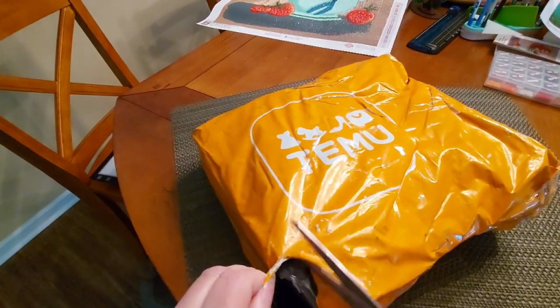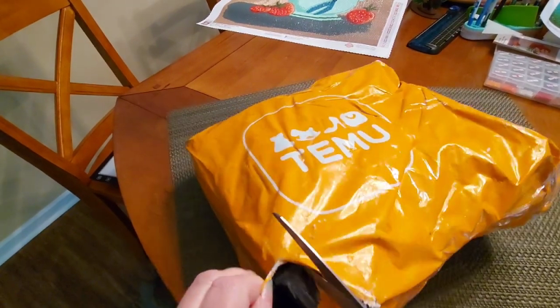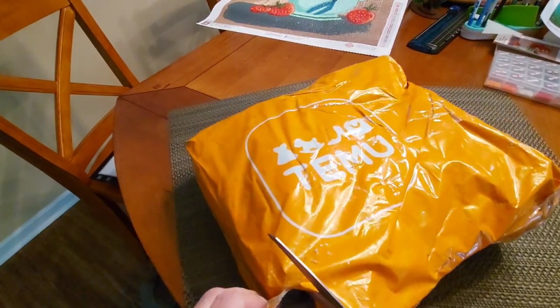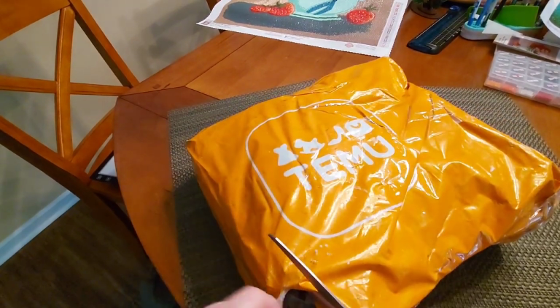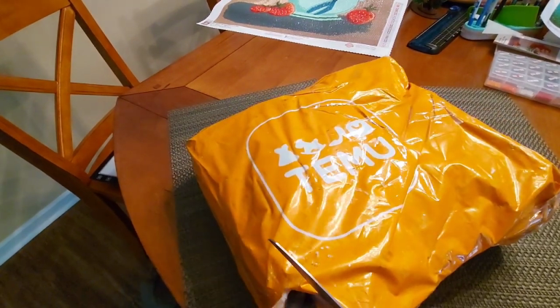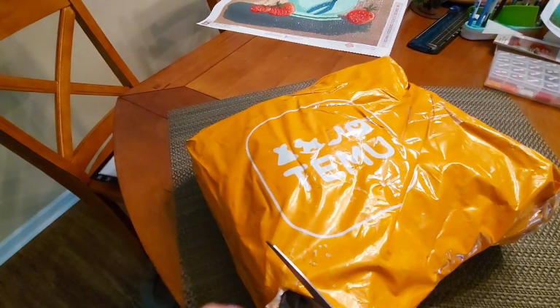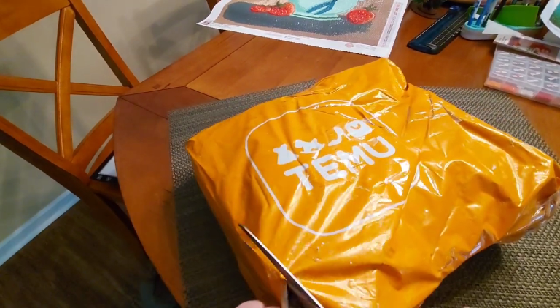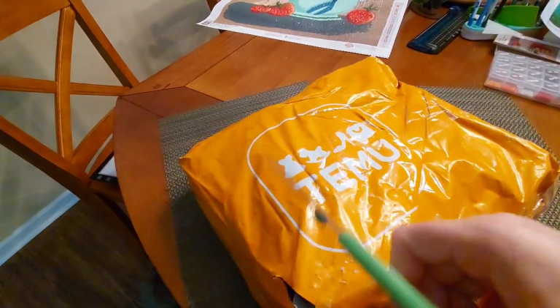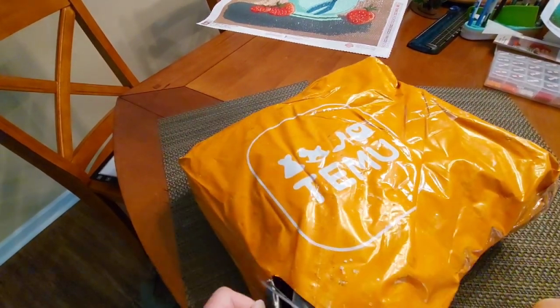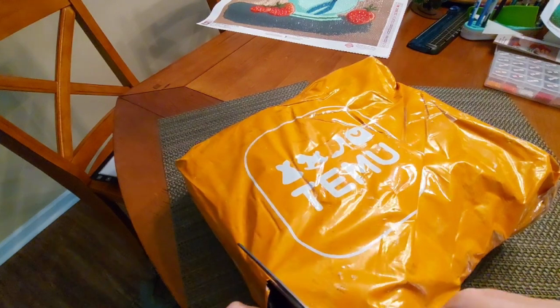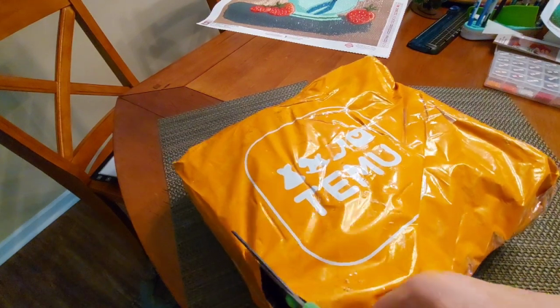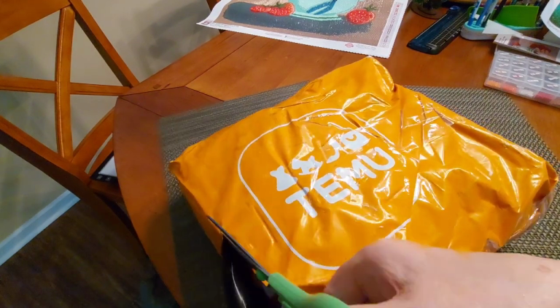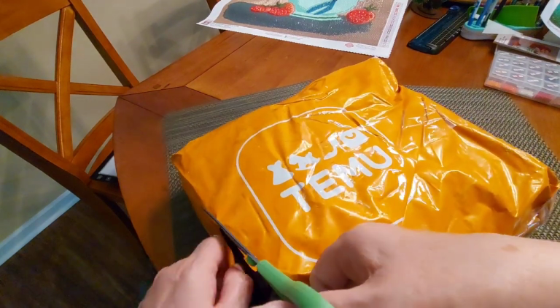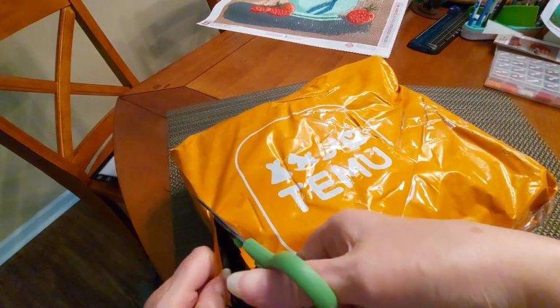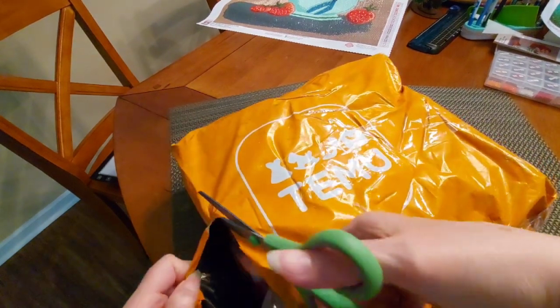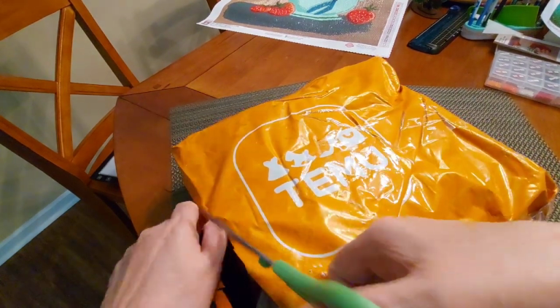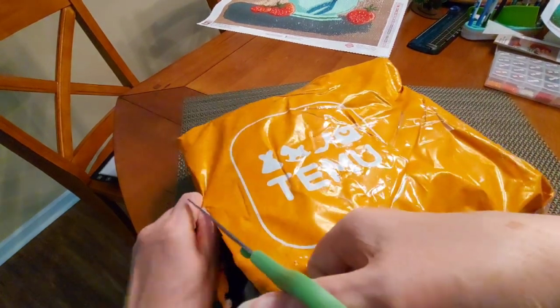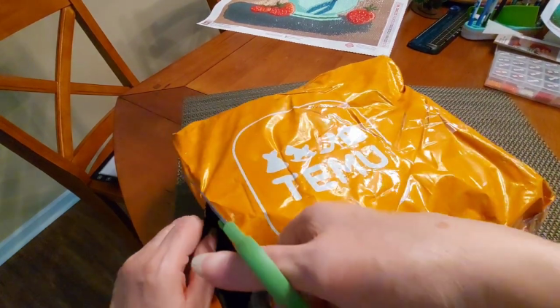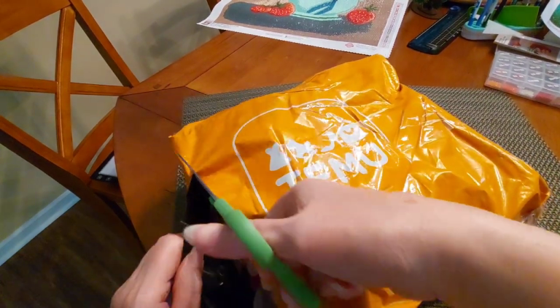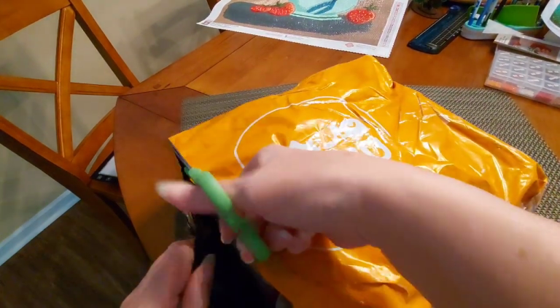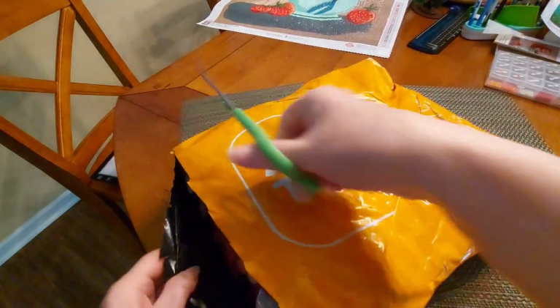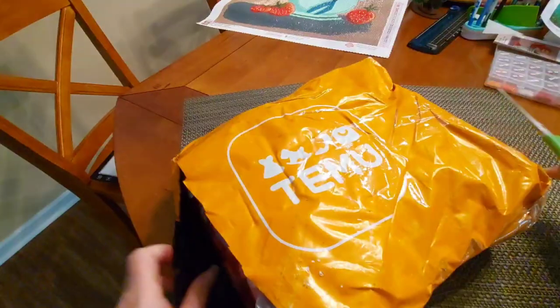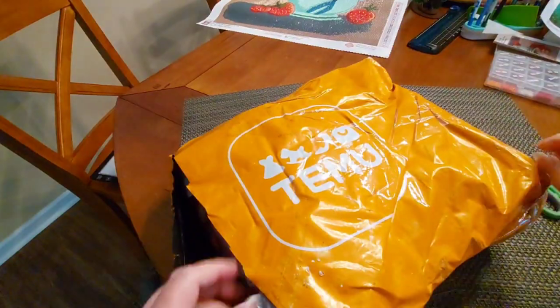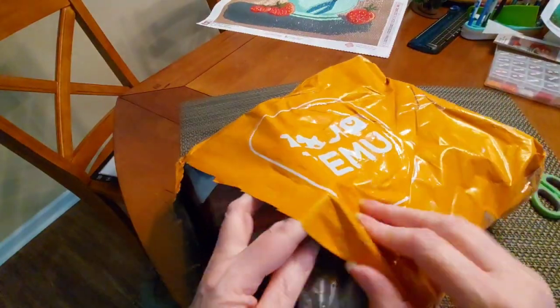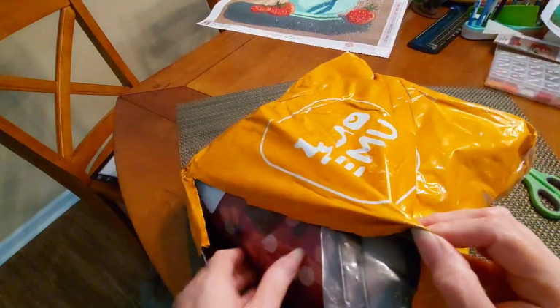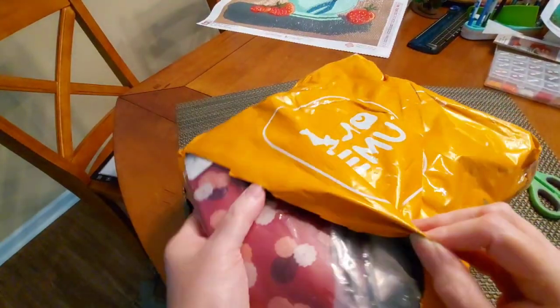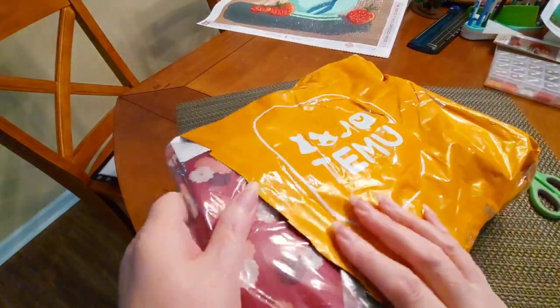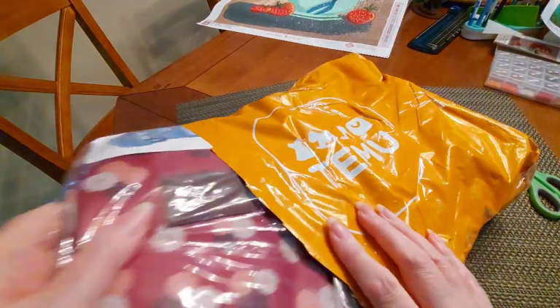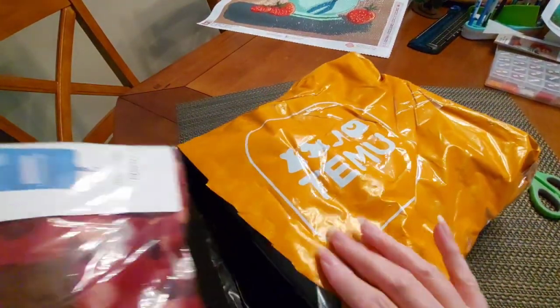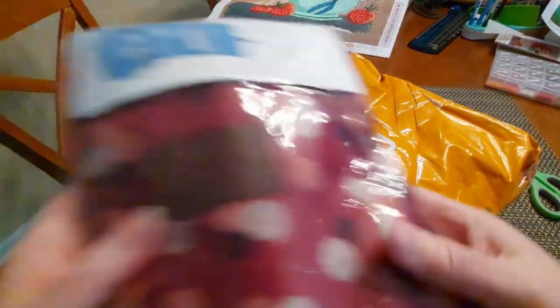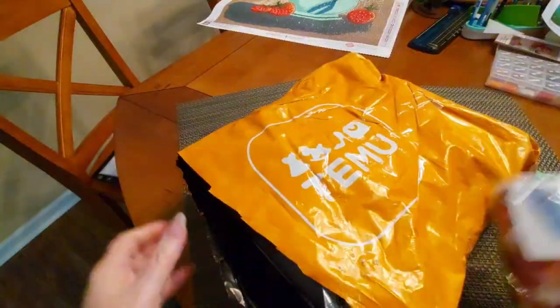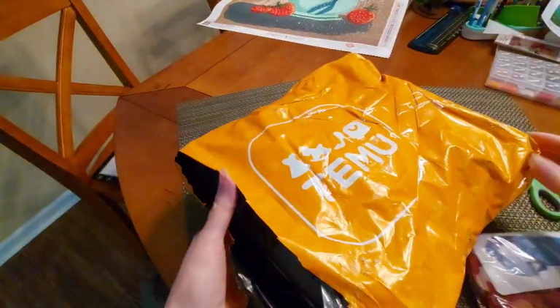I'm going to try to get in here without cutting things. It looked like I was about to cut something here — I don't want to do that. Go up the side. Okay, let's see what we got here.